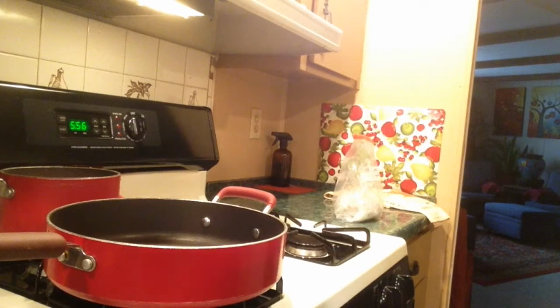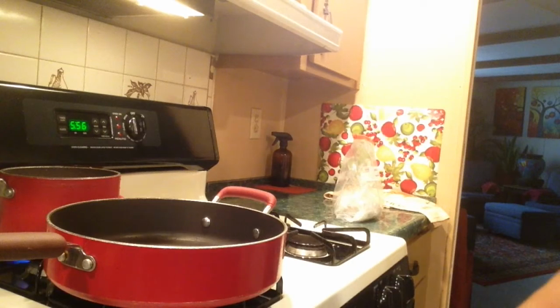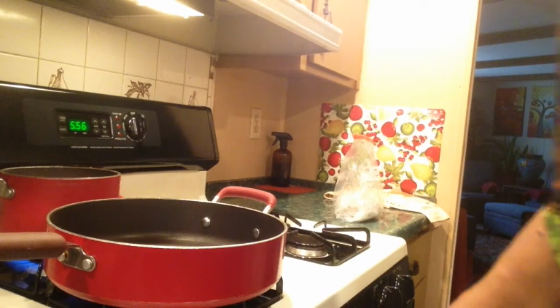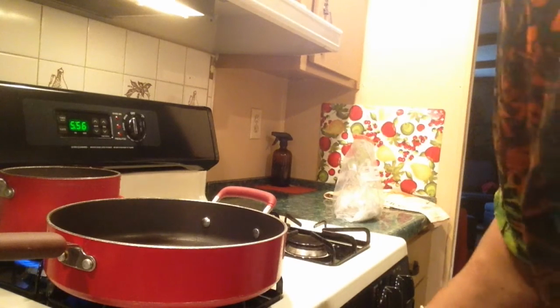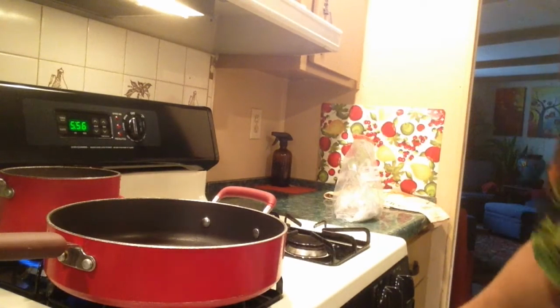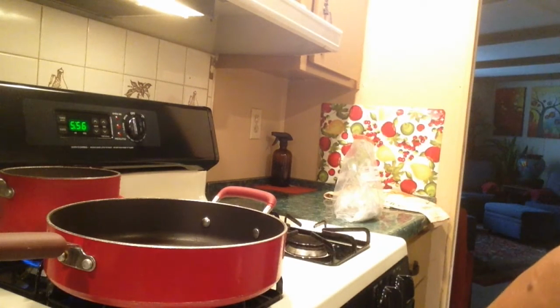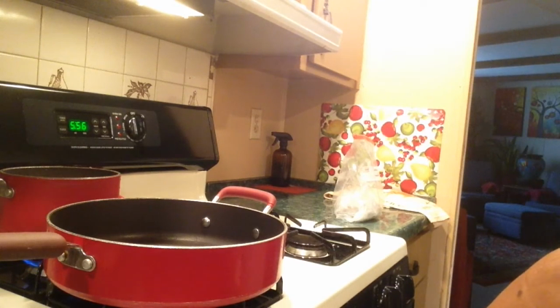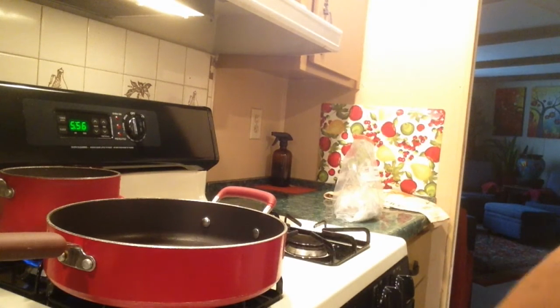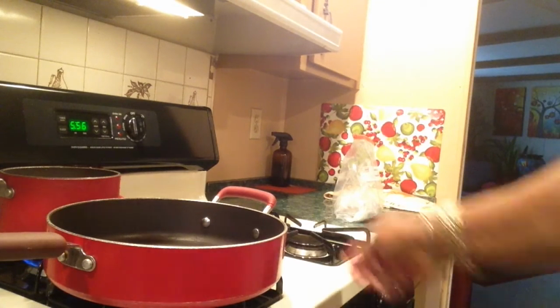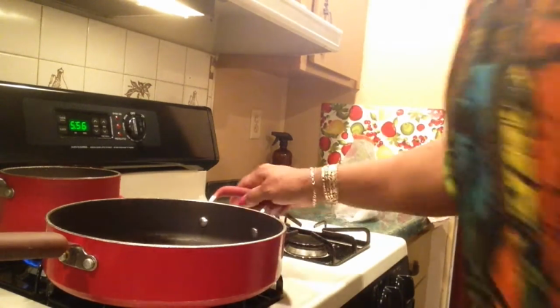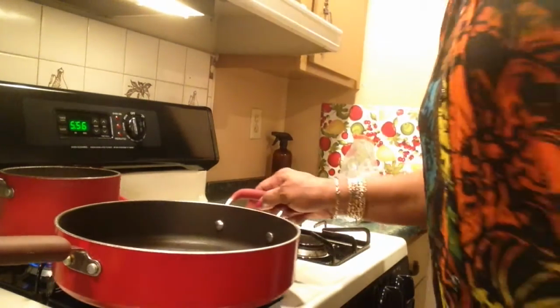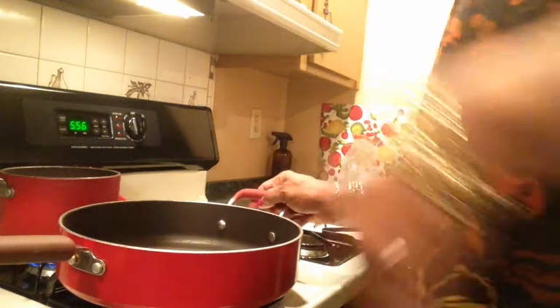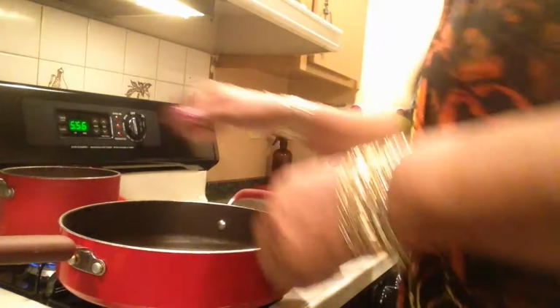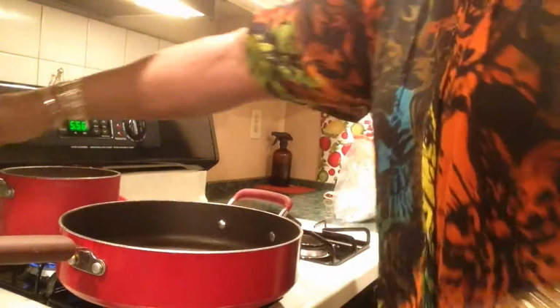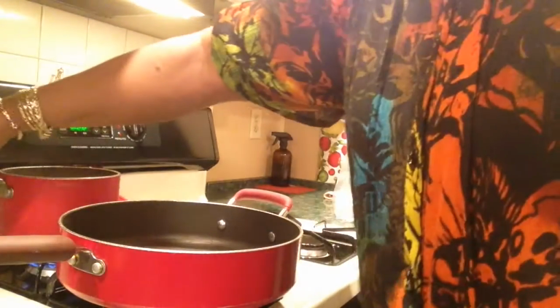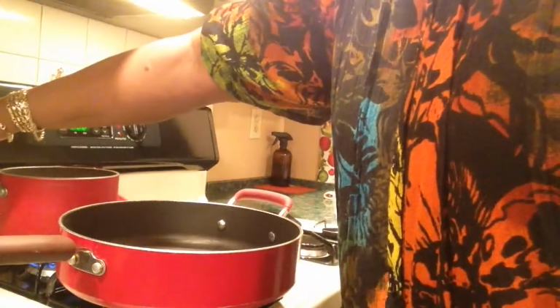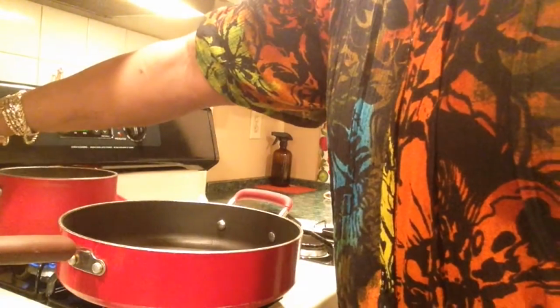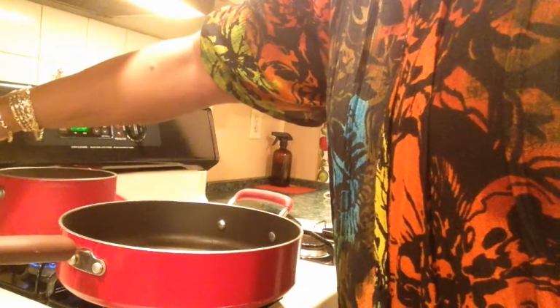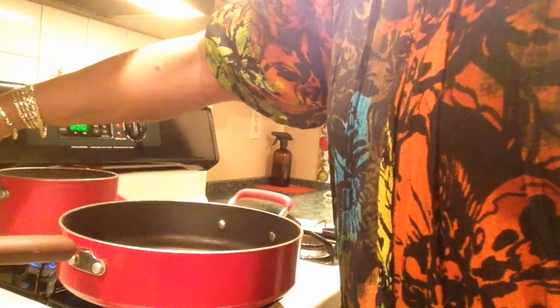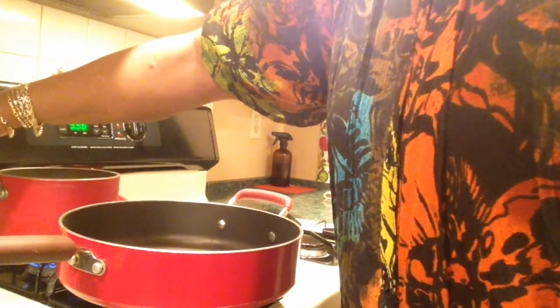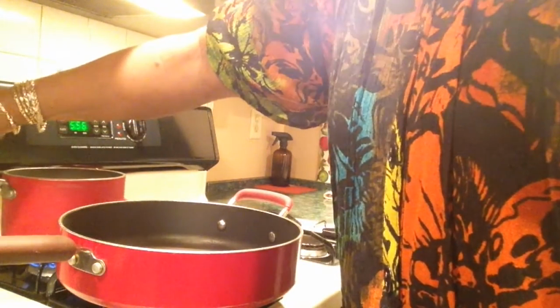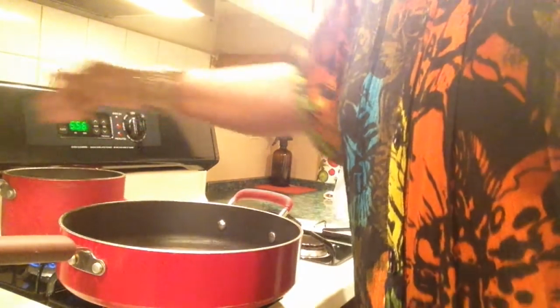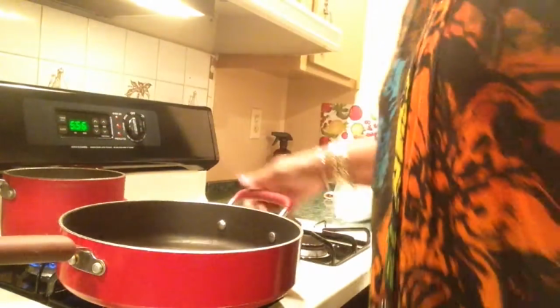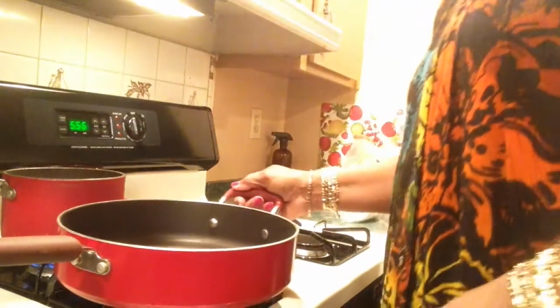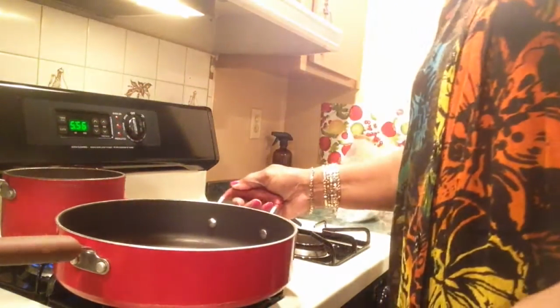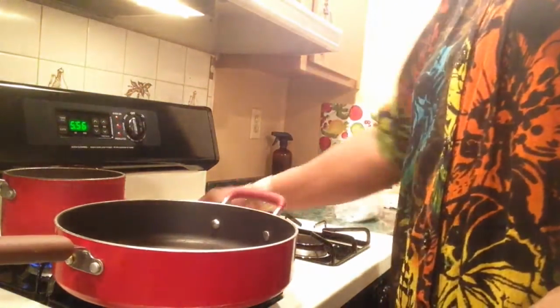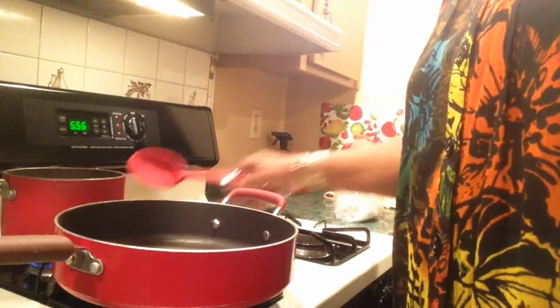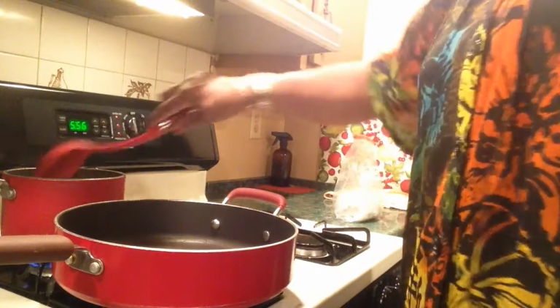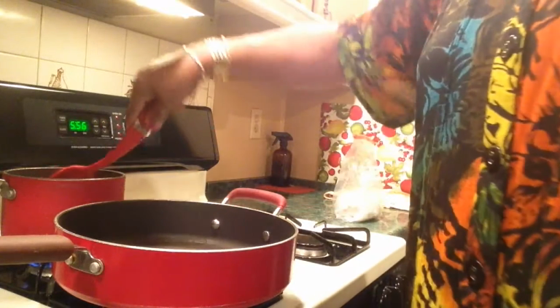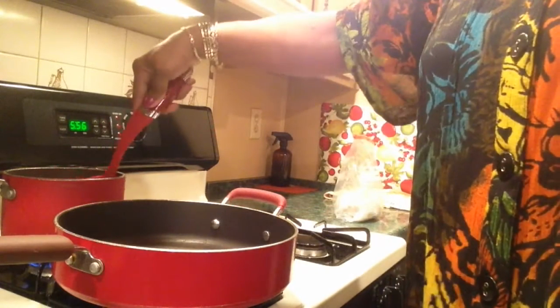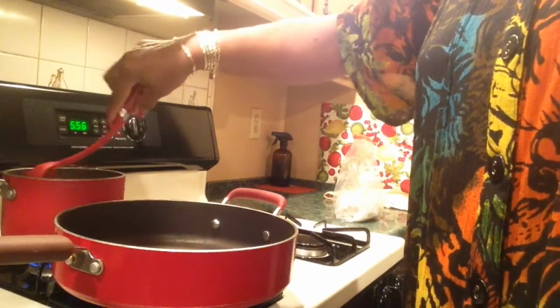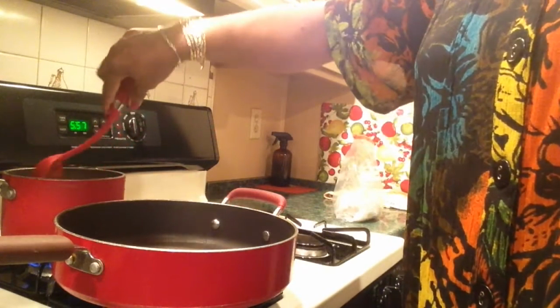I'll bring that rice to a boil, then put the top on and turn the fire off. Give it a little stir.